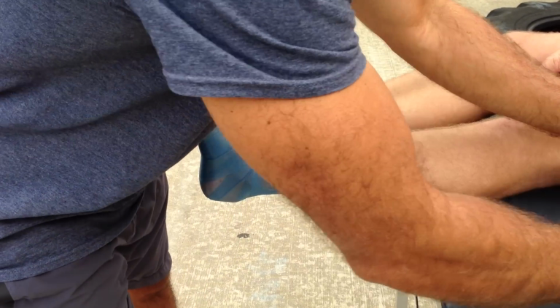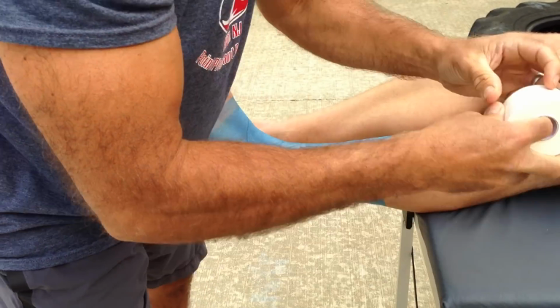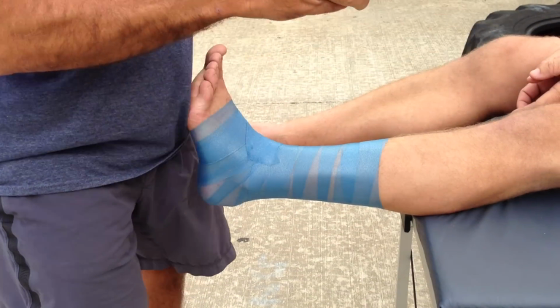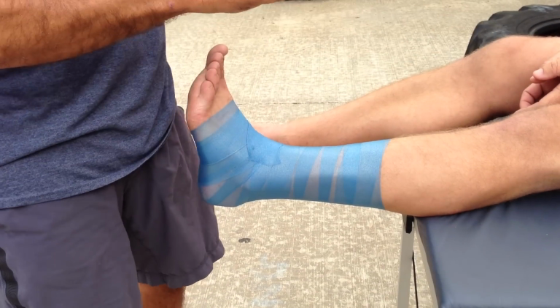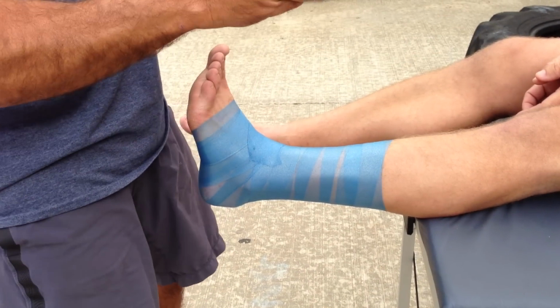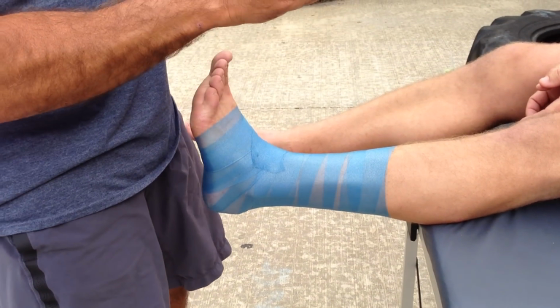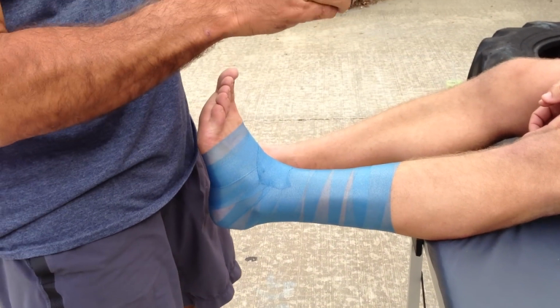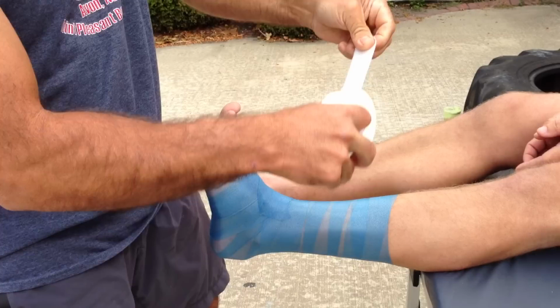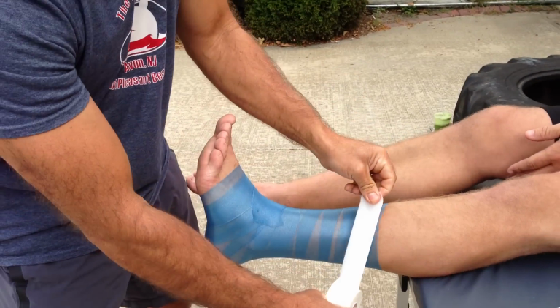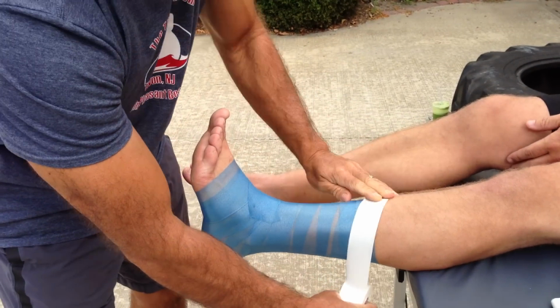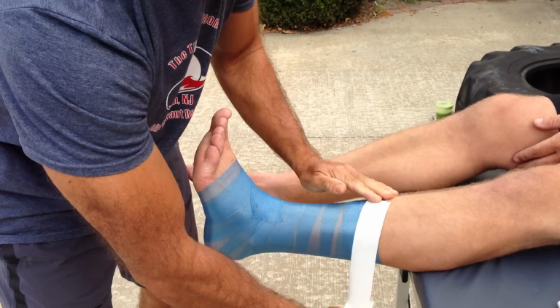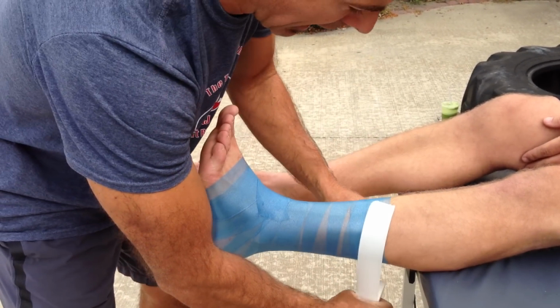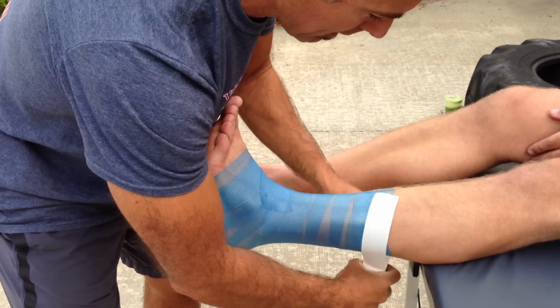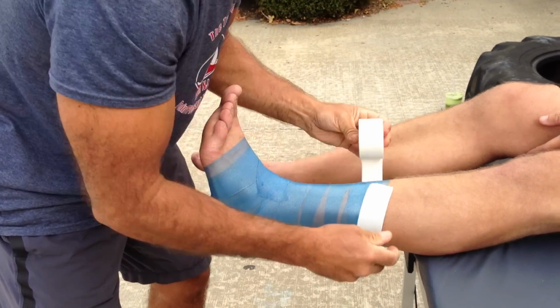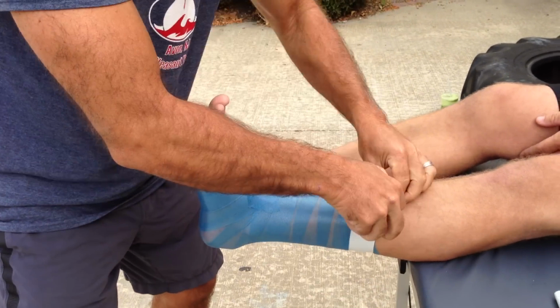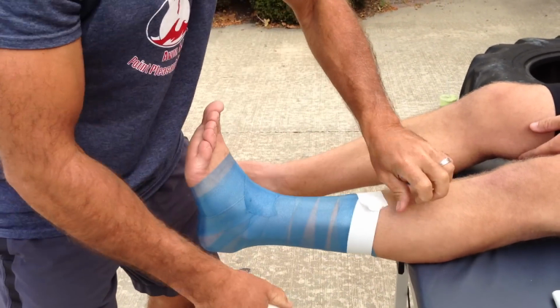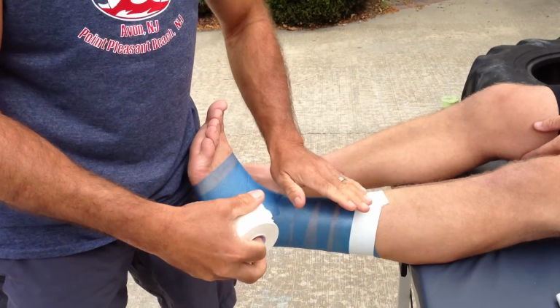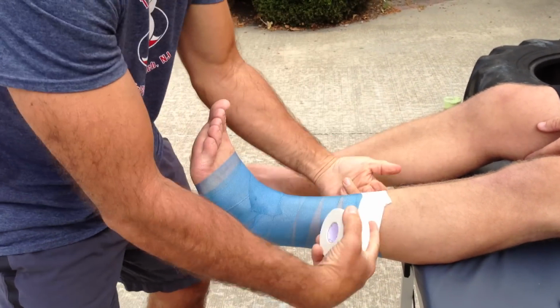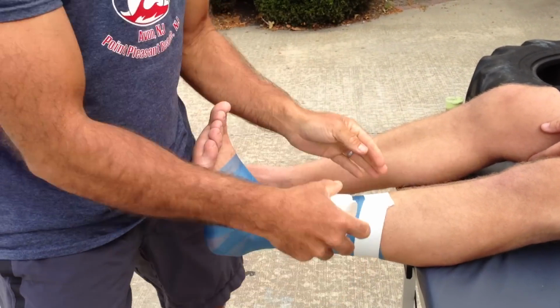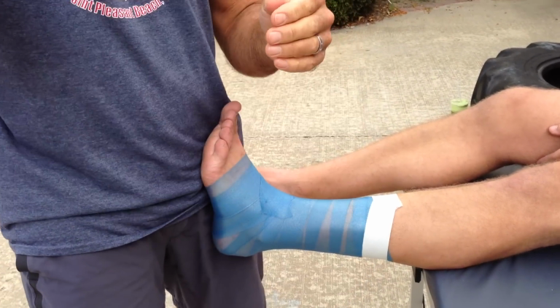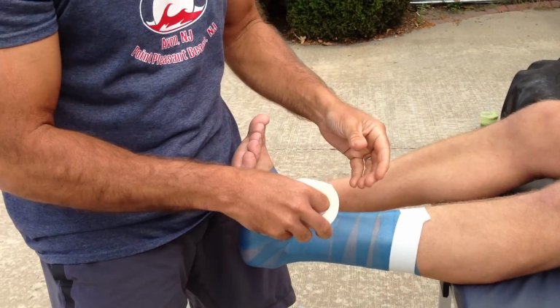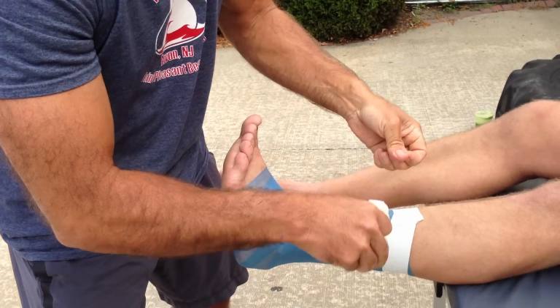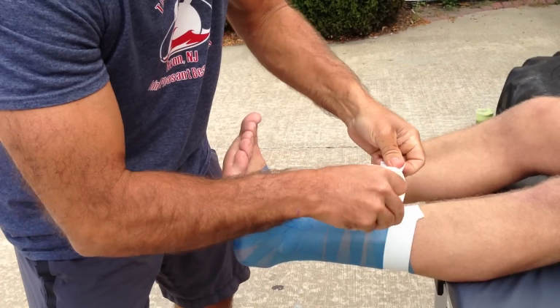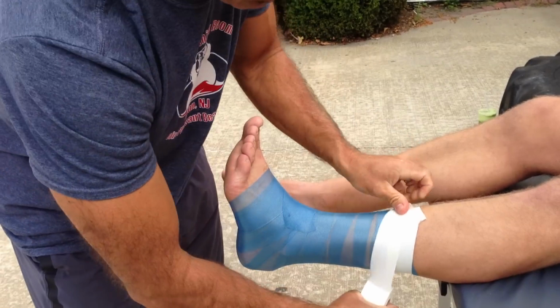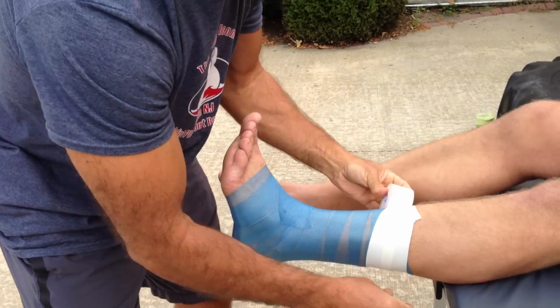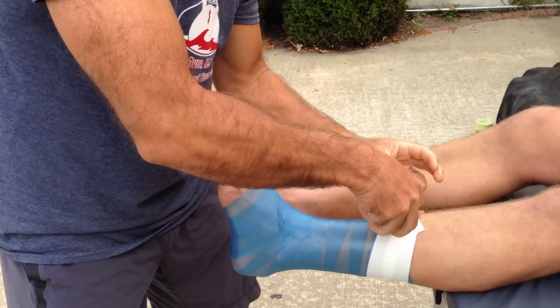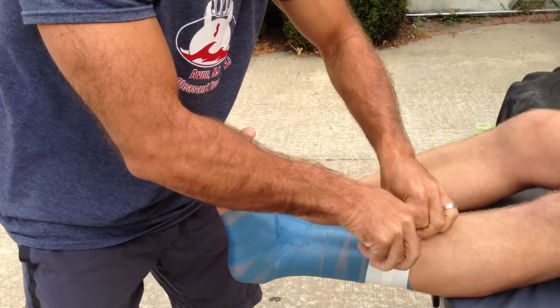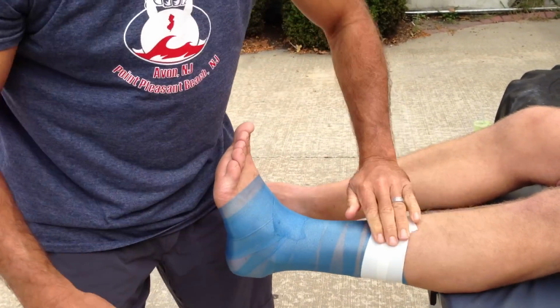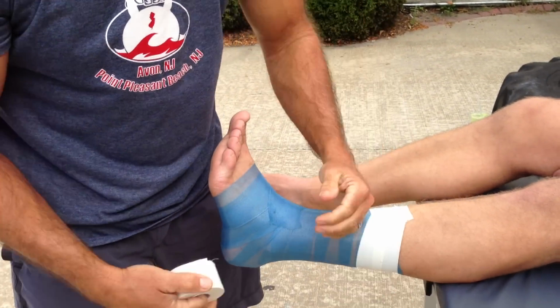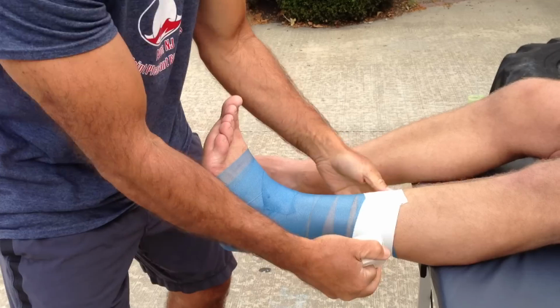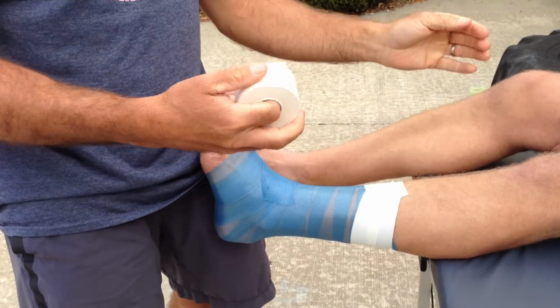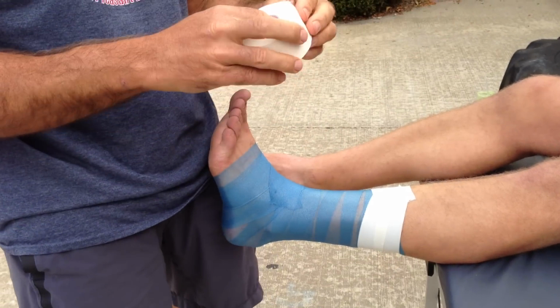Now the first piece of tape I'm going to put on is called an anchor. I'm going to go on the top, up by the calf, and angle it down so it doesn't bunch up. You don't want your tape to bunch up — you always want to let the tape flow. I'm going to use two anchors.